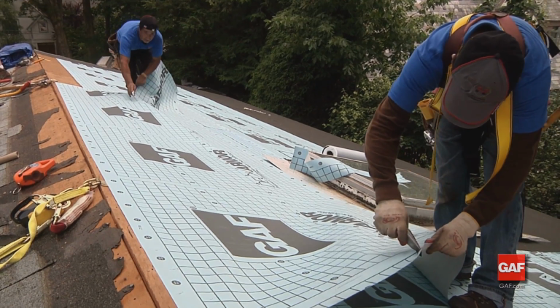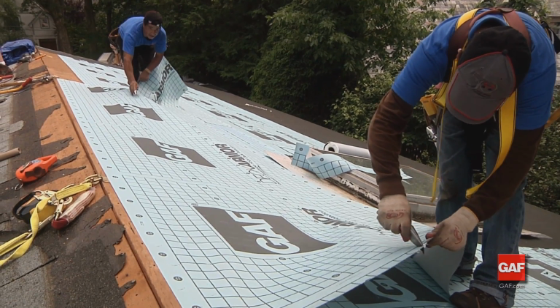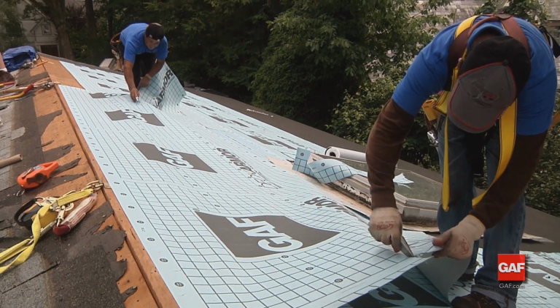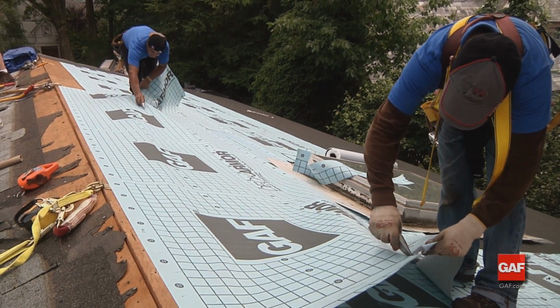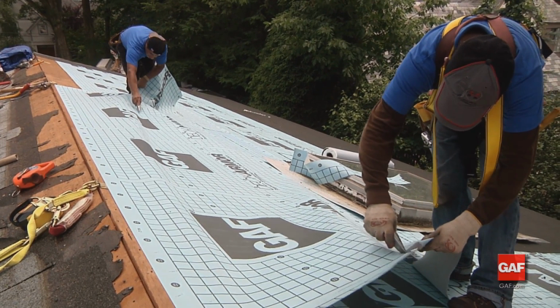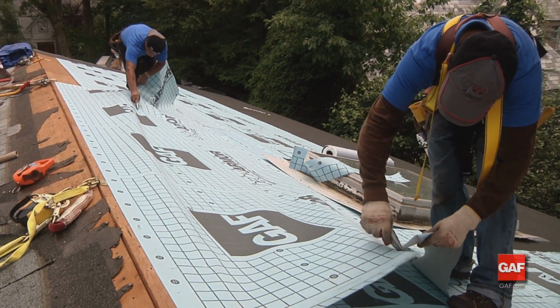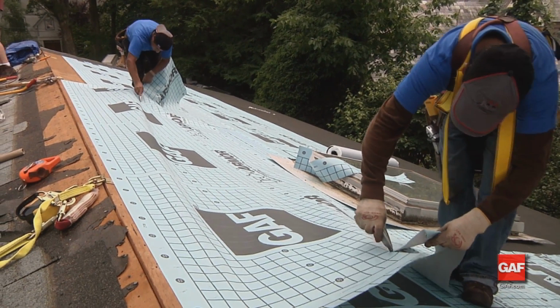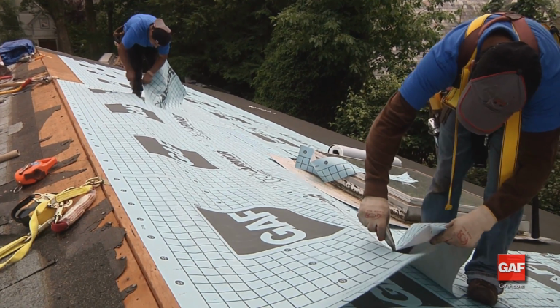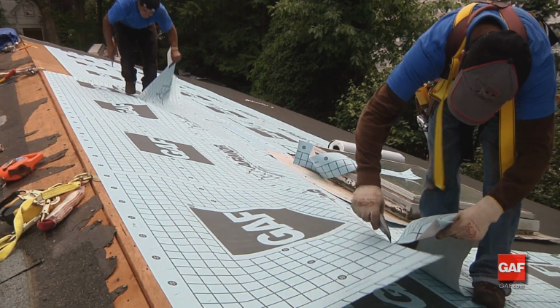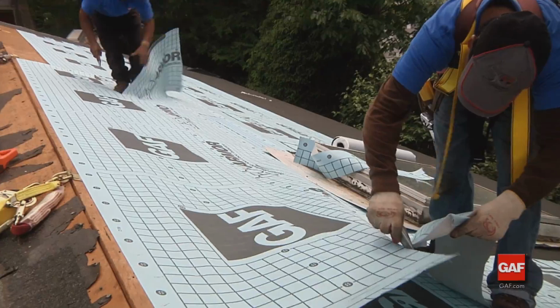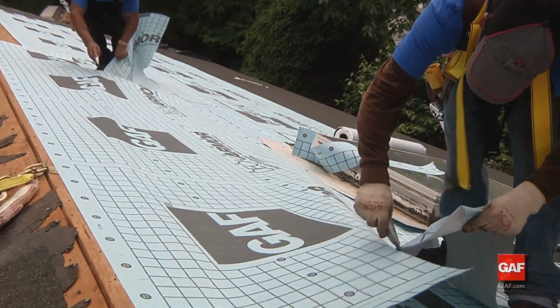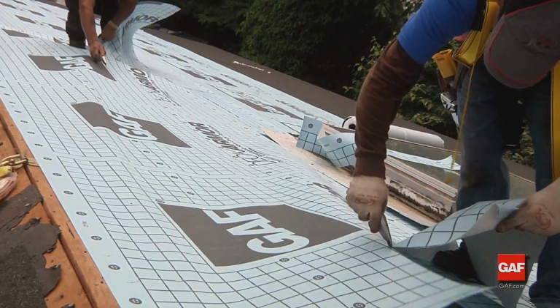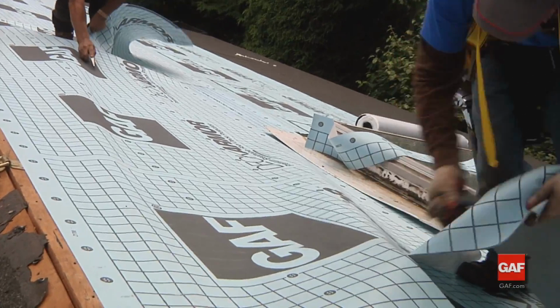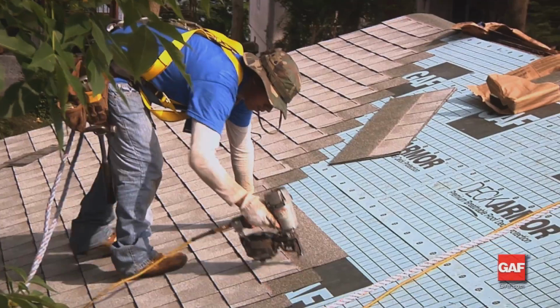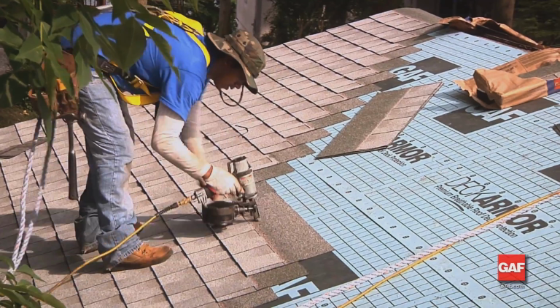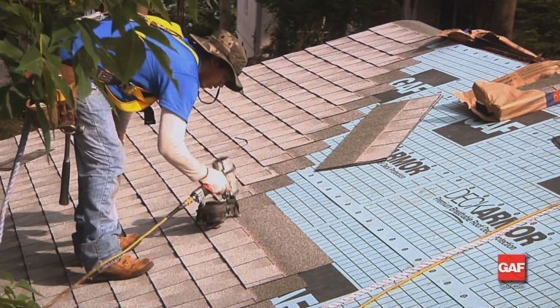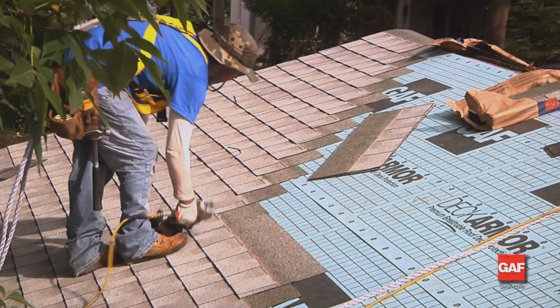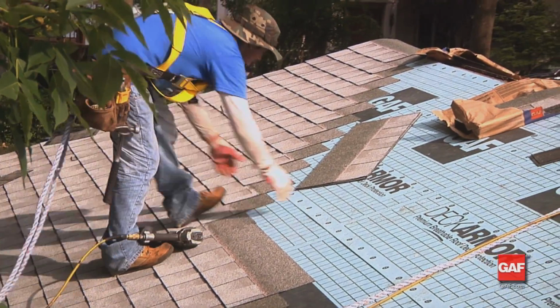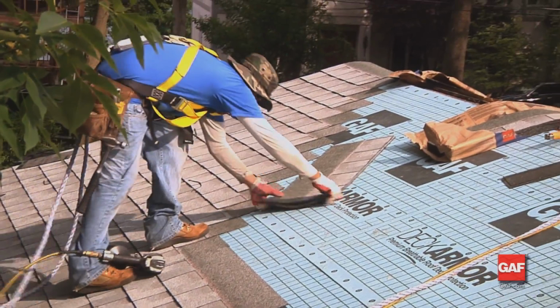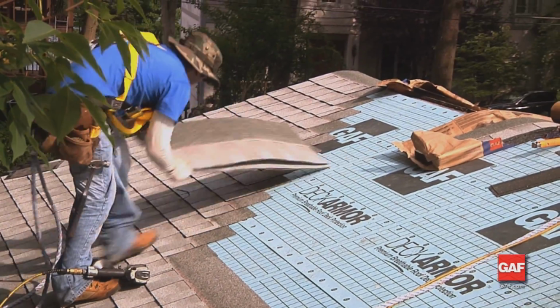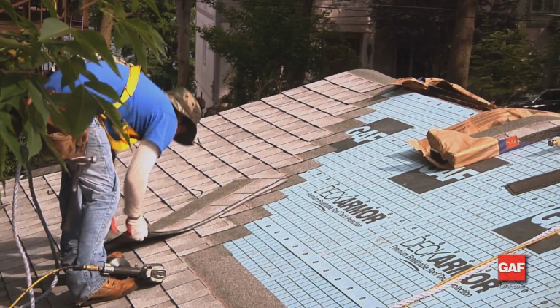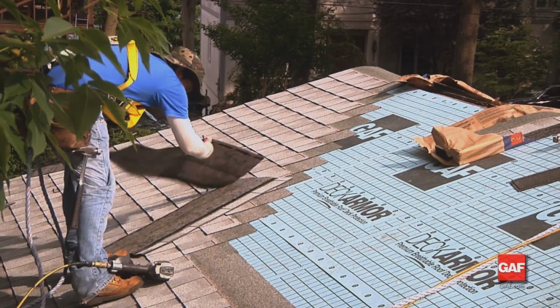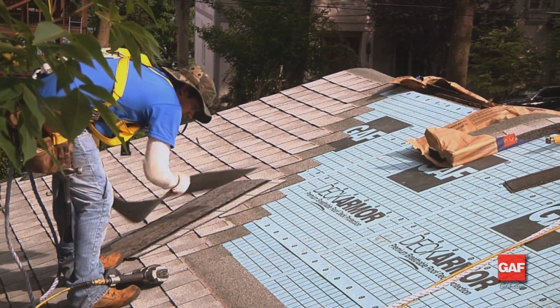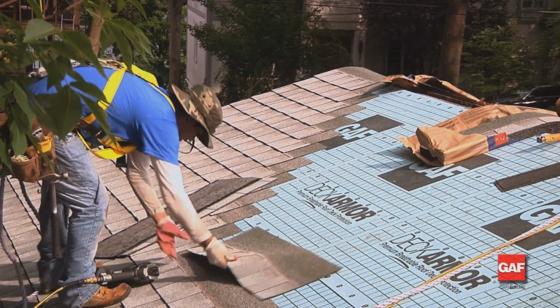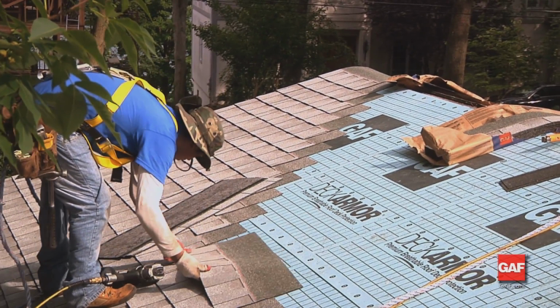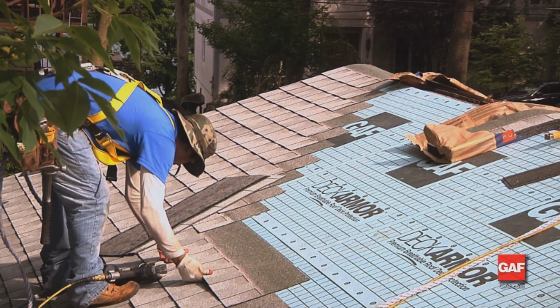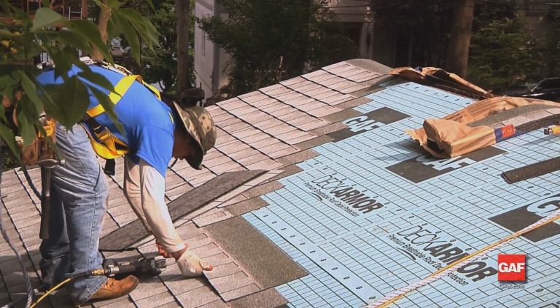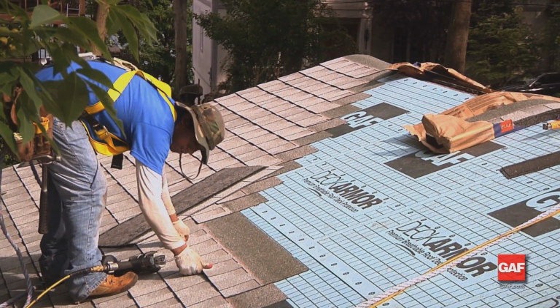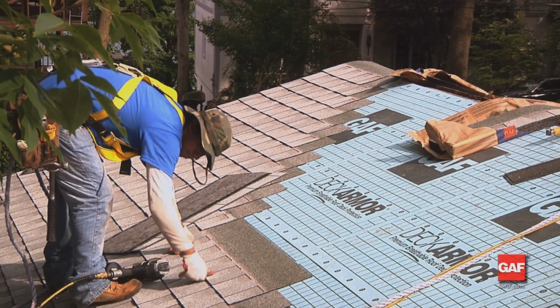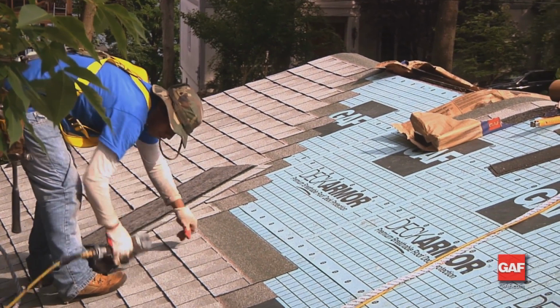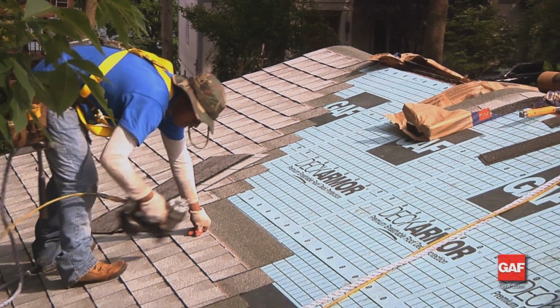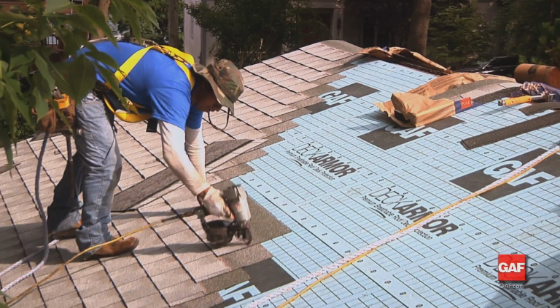In the unlikely event of a shingle blow off, quality roof deck protection can provide short term water resistance until more permanent repairs can be made. Quality roof deck protectors can also help shield the shingles from resin or other chemicals in the wooden deck that can attack asphalt and damage the shingles.